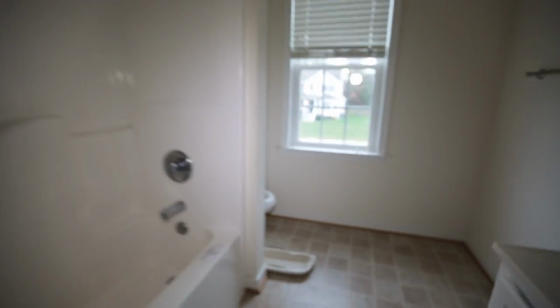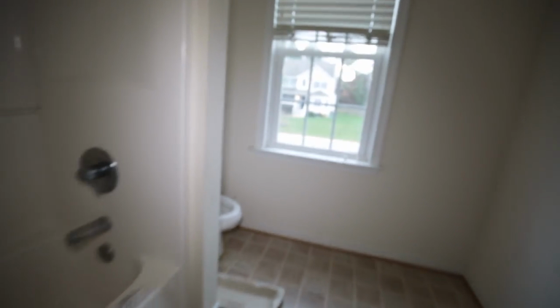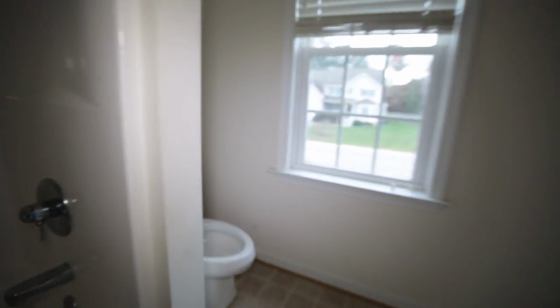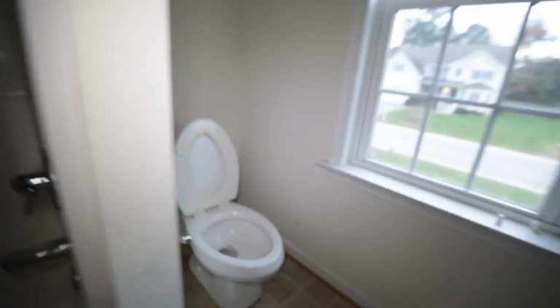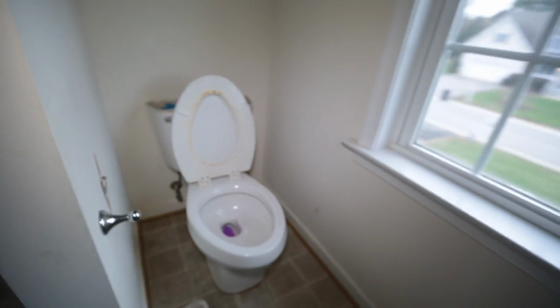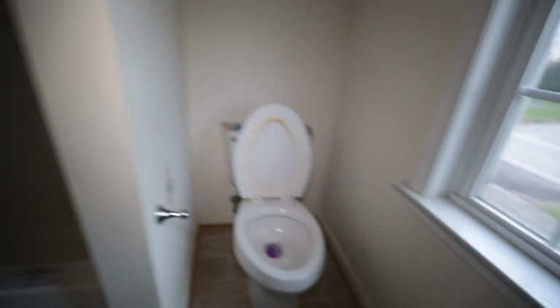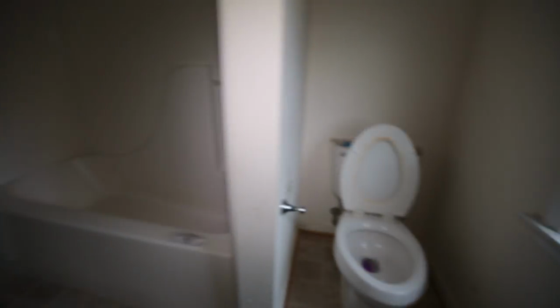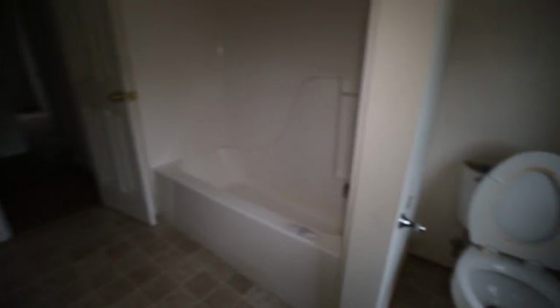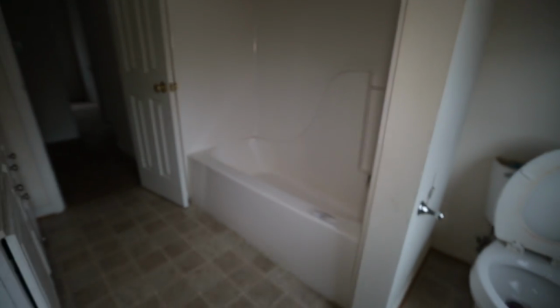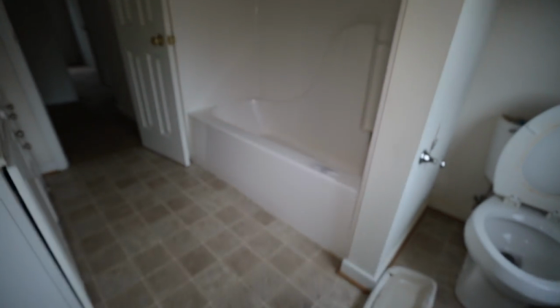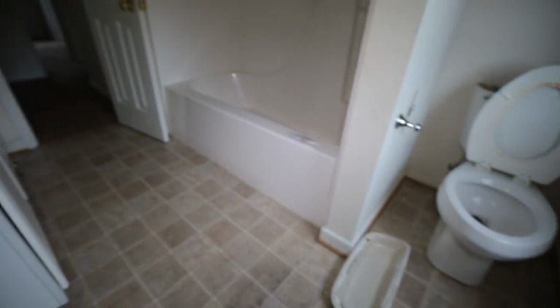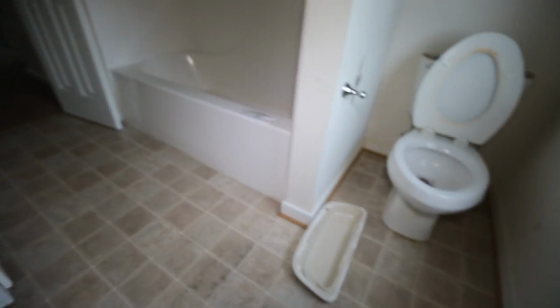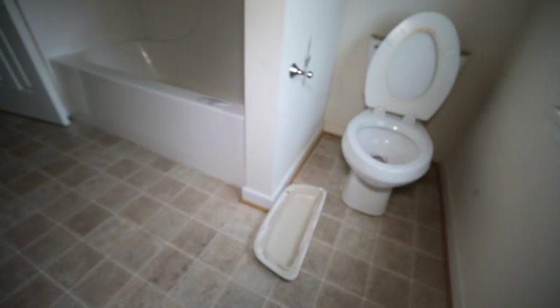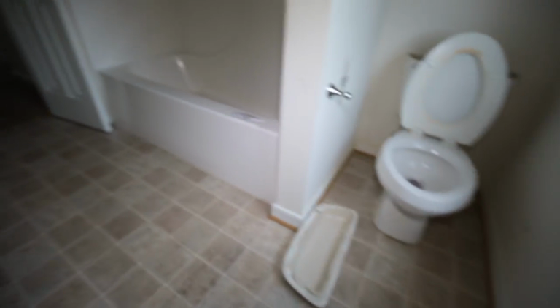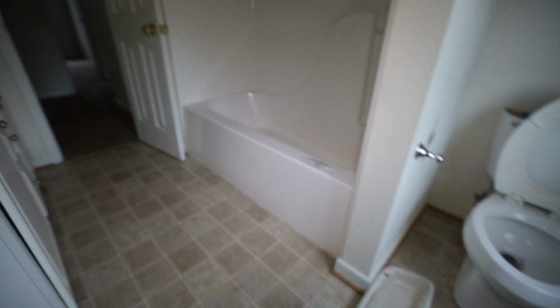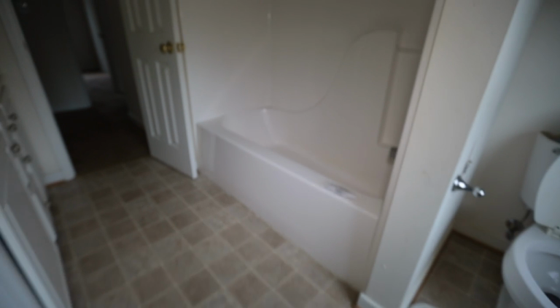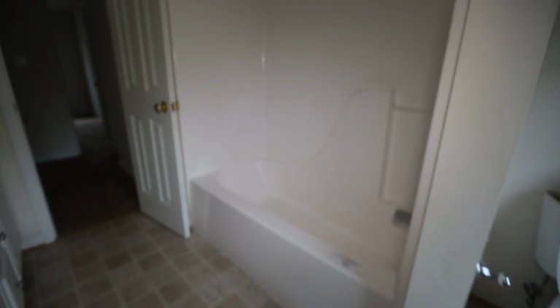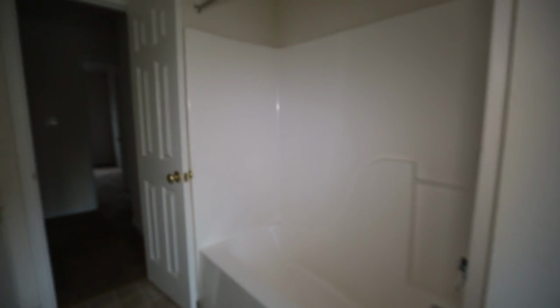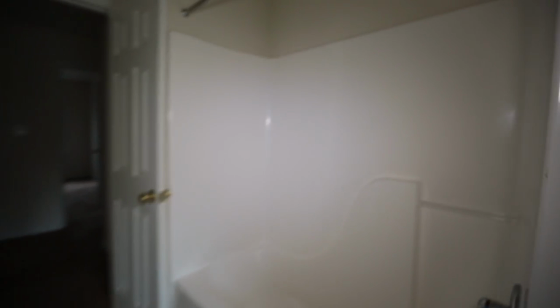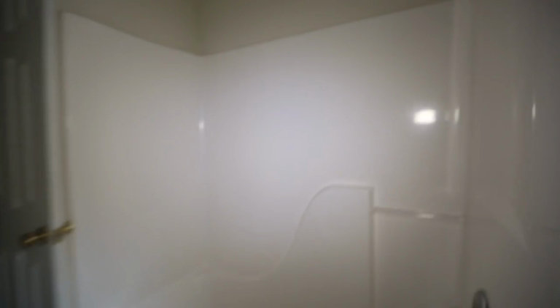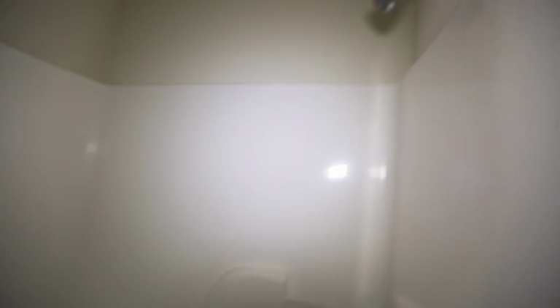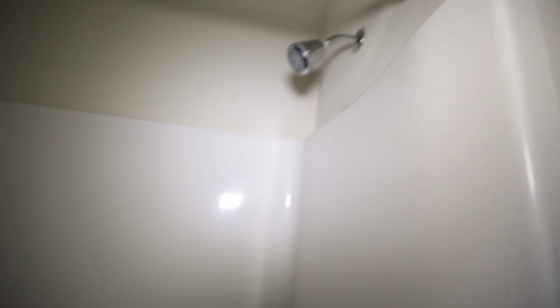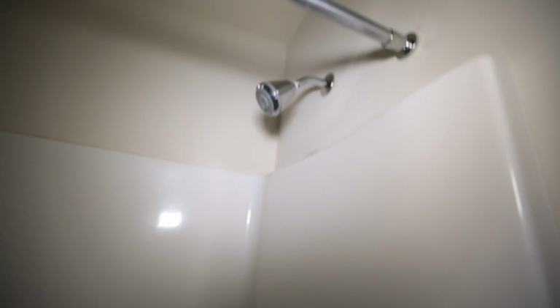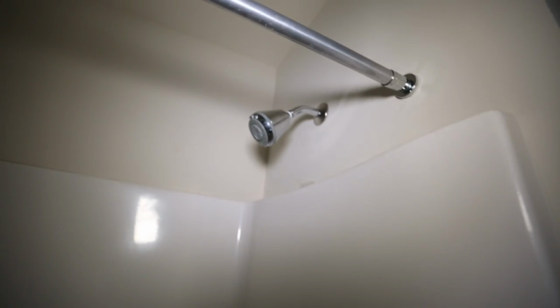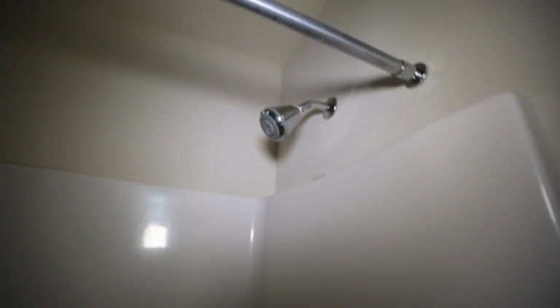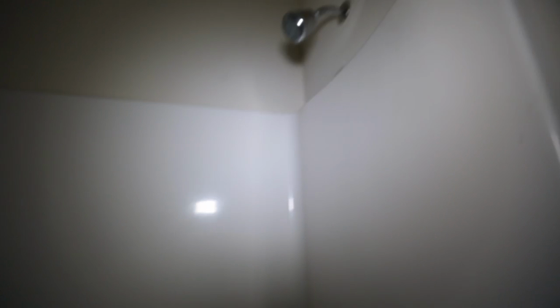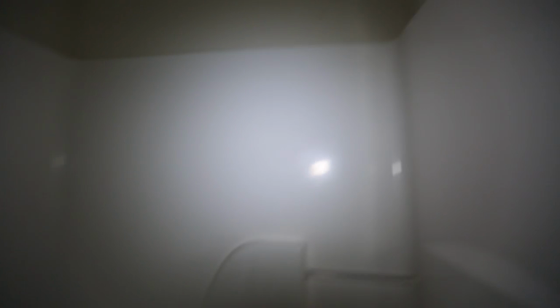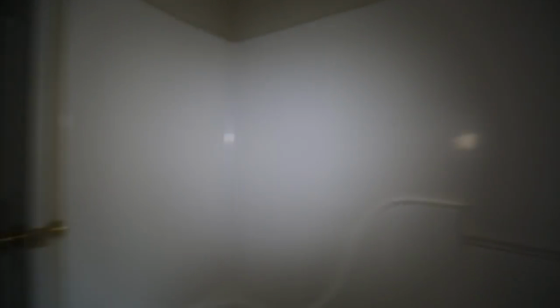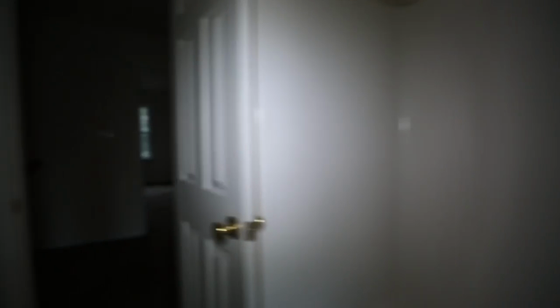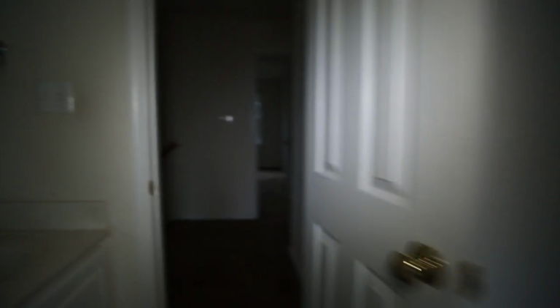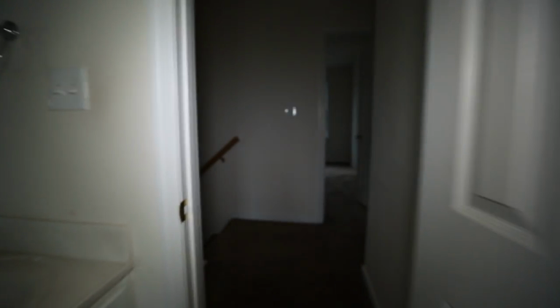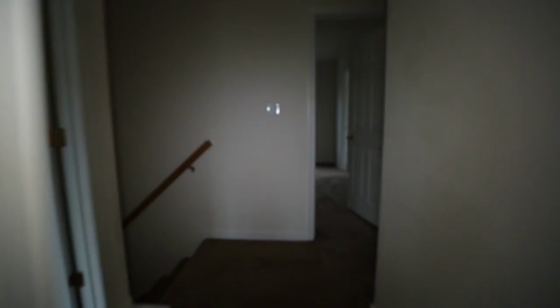Really good looking hall bath here. They winterize these homes when they are bank and government owned, and therefore that's why you see the lid there on the ground. We do have a nice shower head there in place.